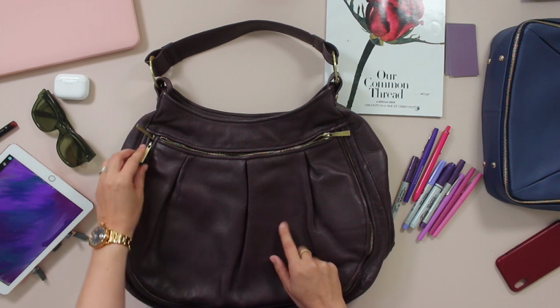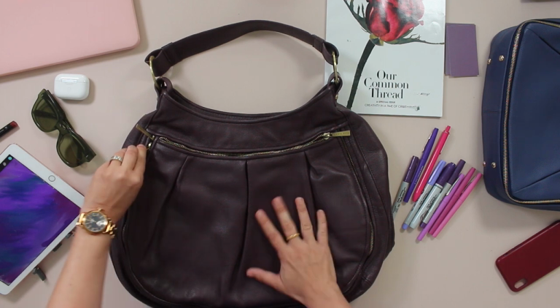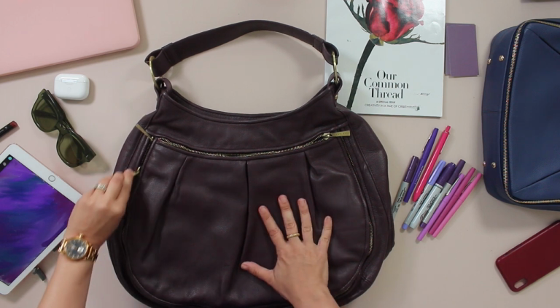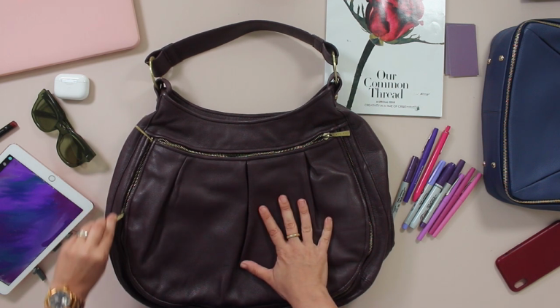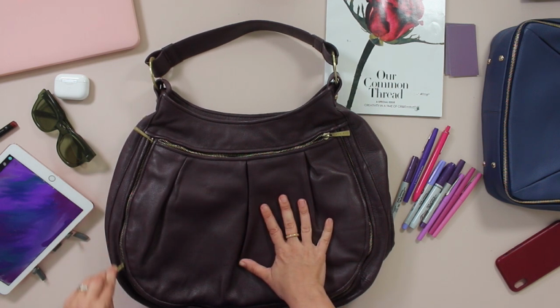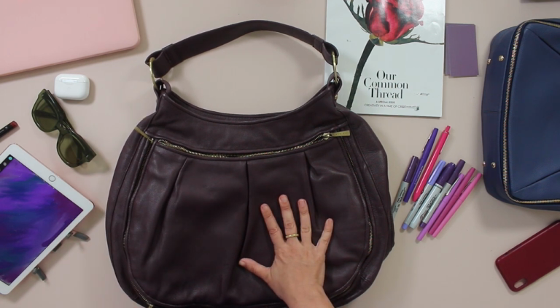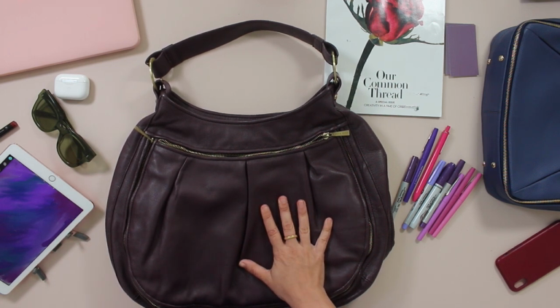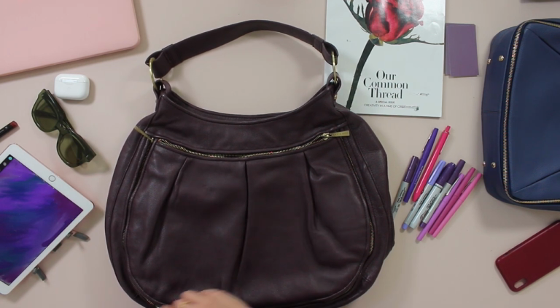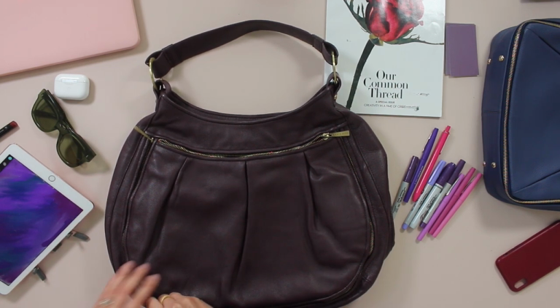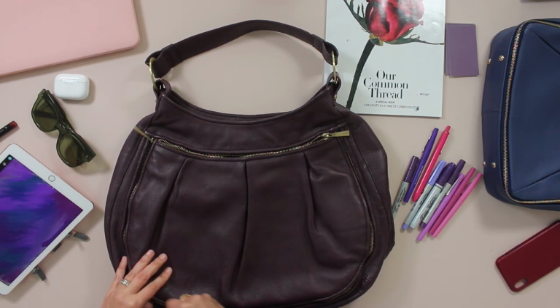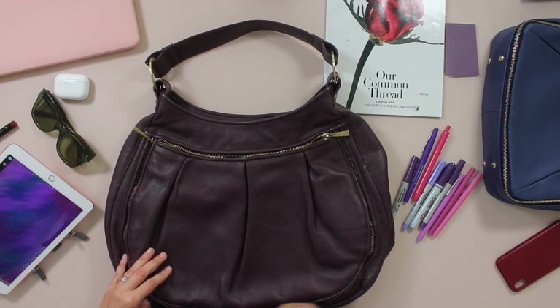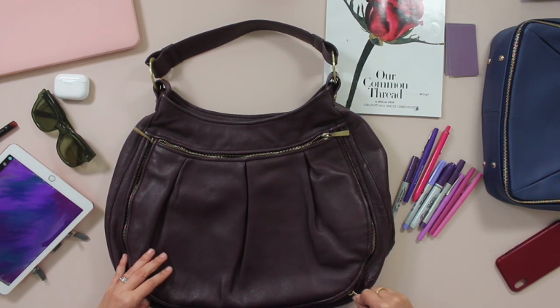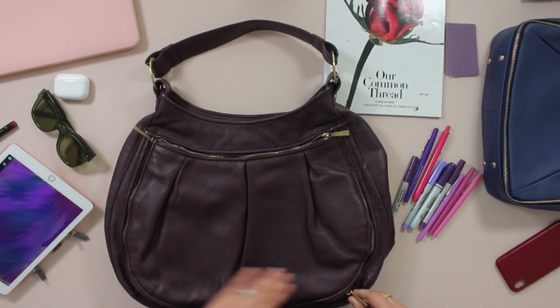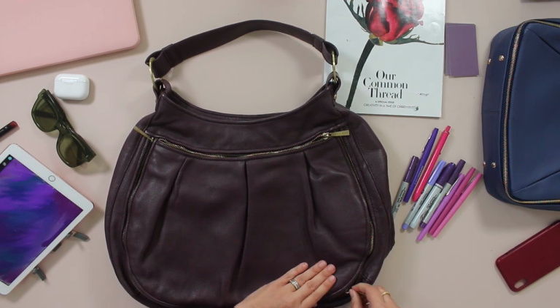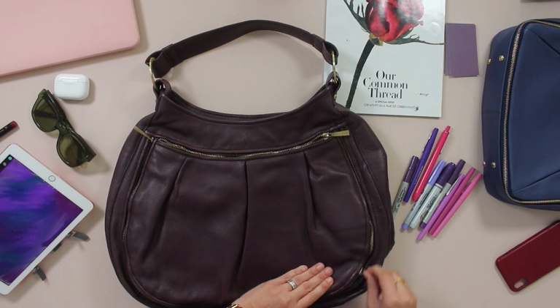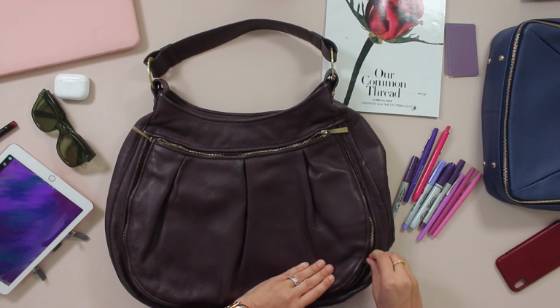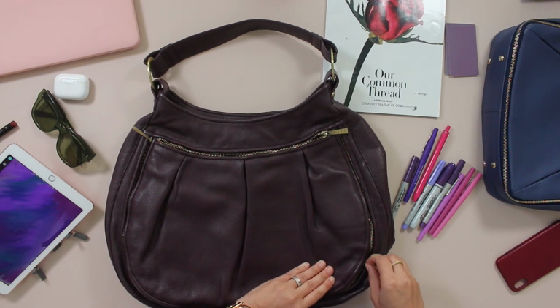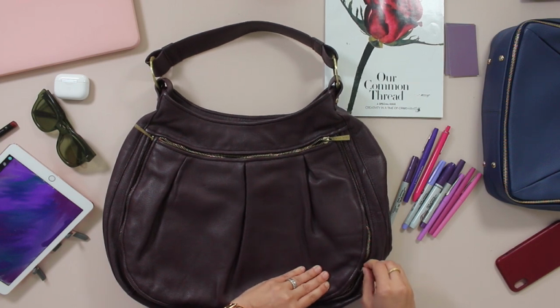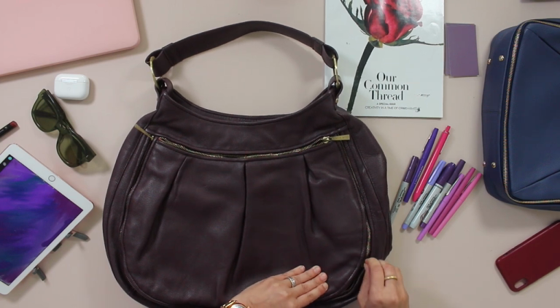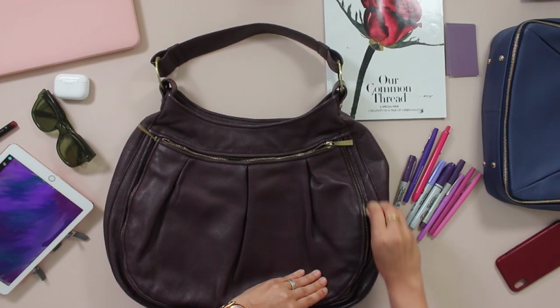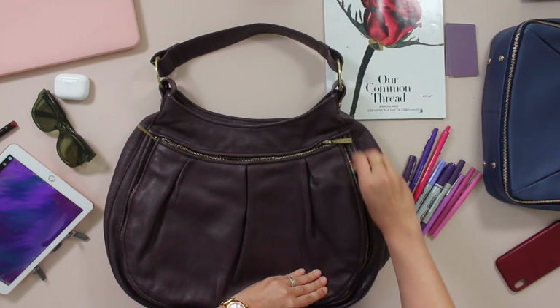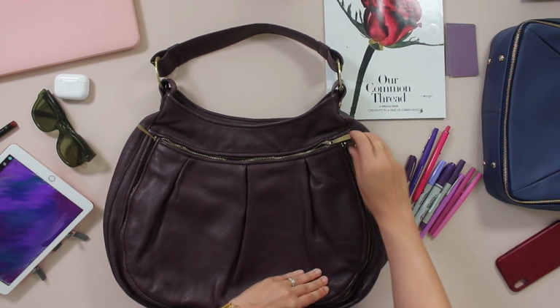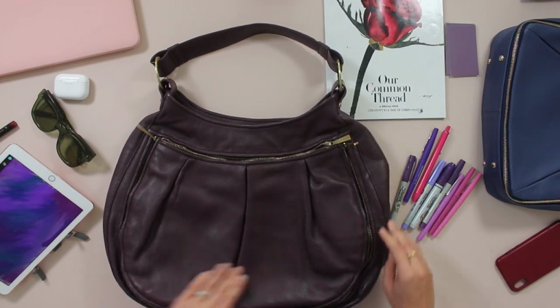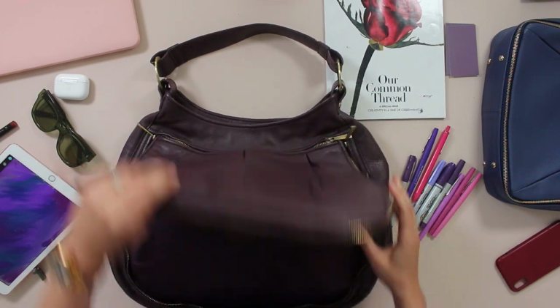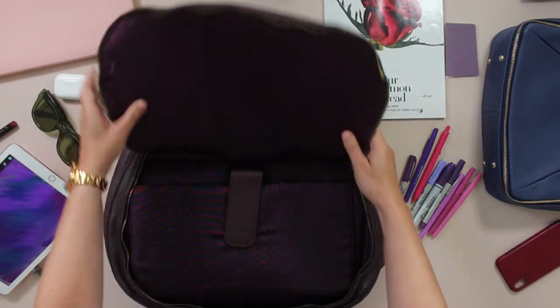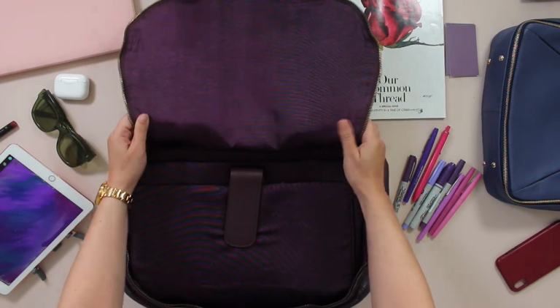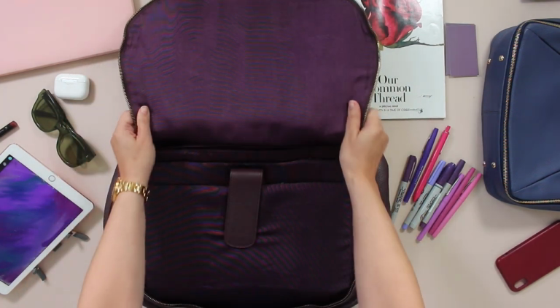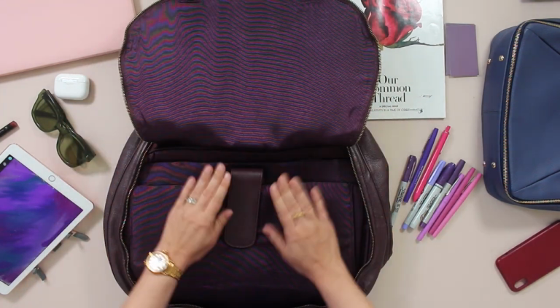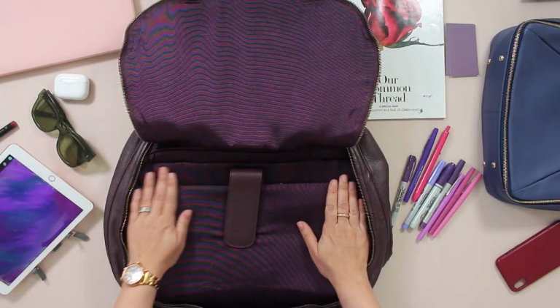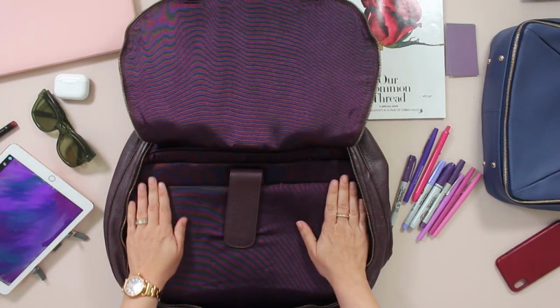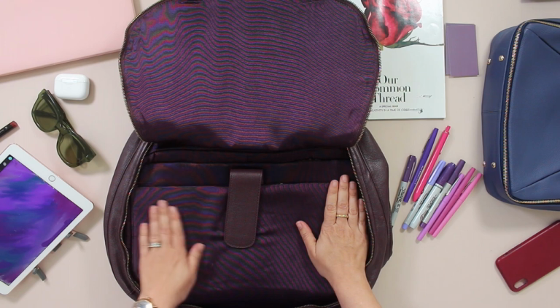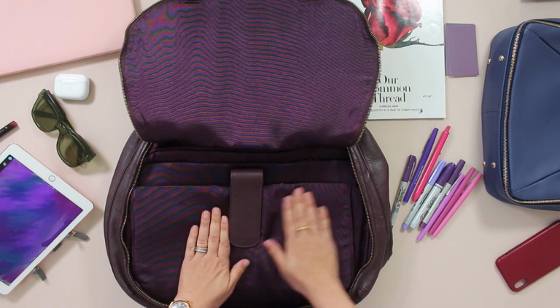This bag outsold the other bags — the Kelly Green, named after my friend Kelly, and the saddle — two to one at one point.